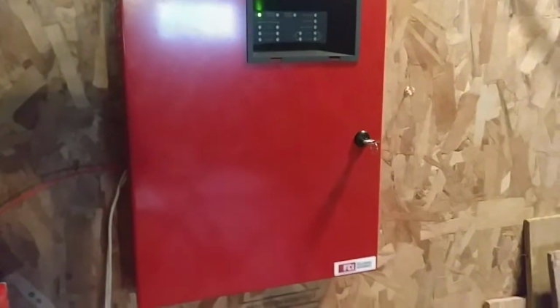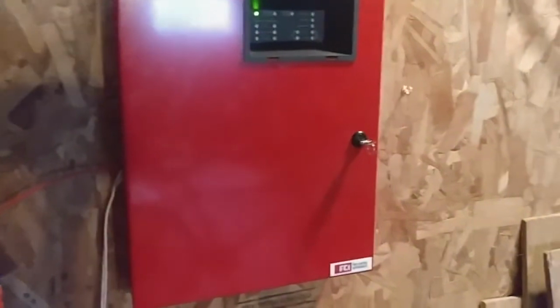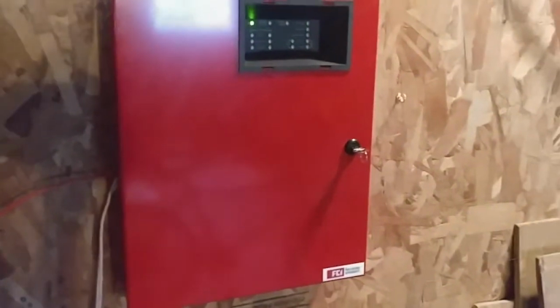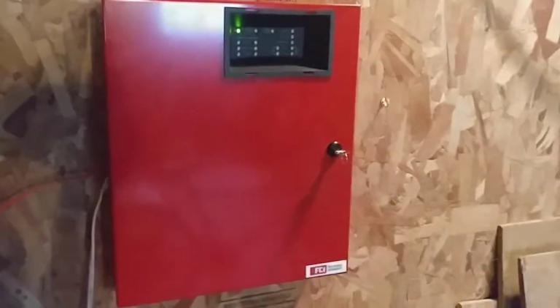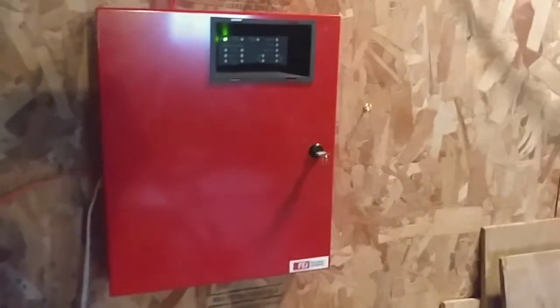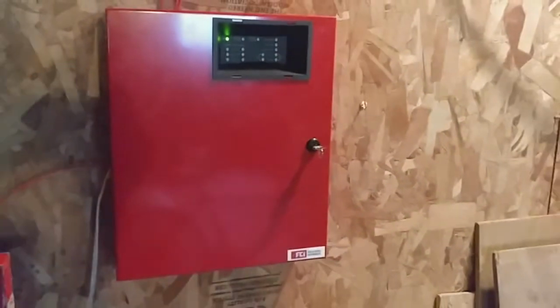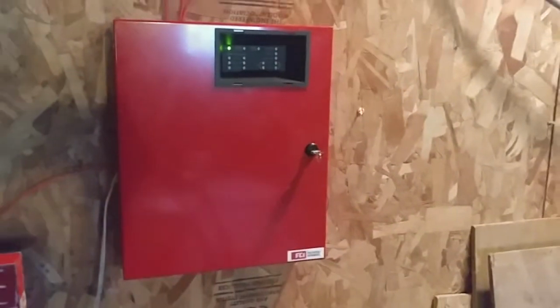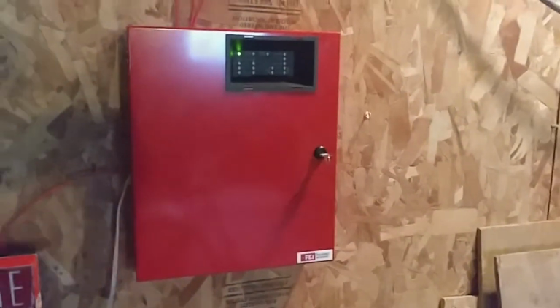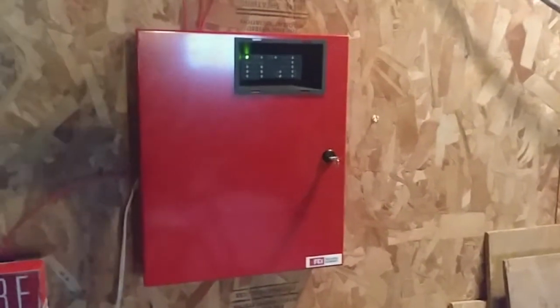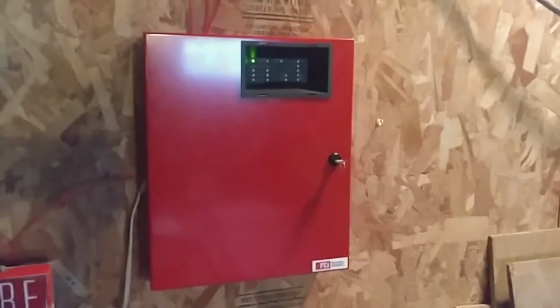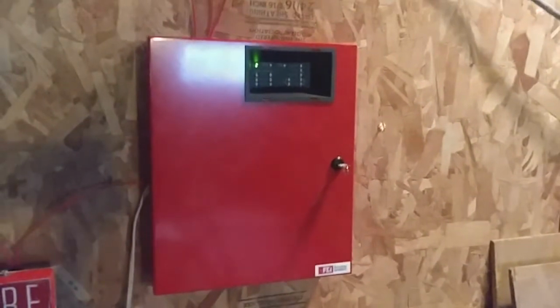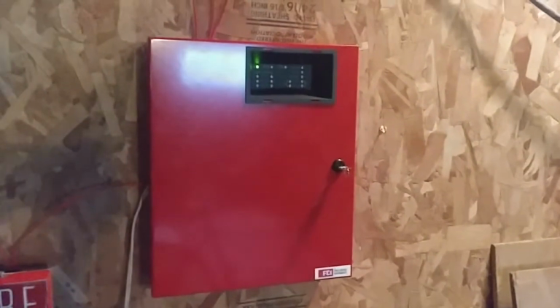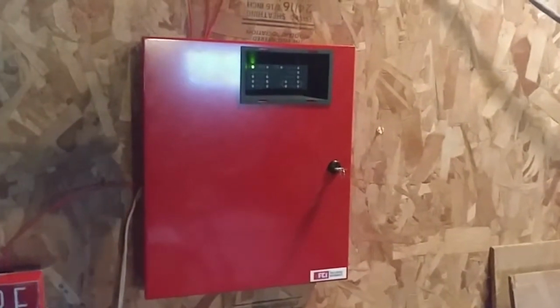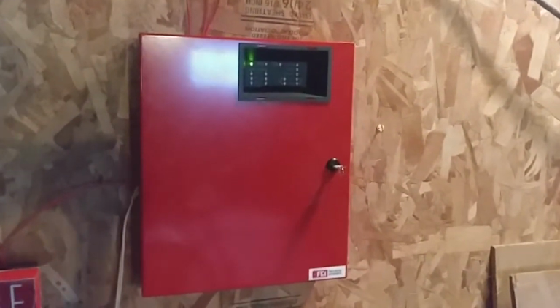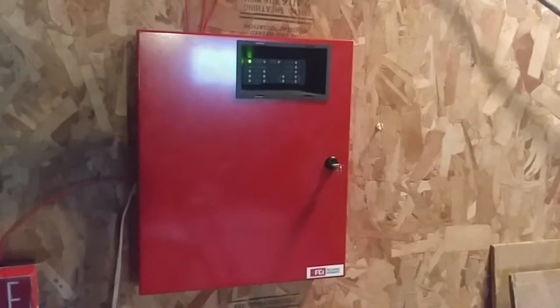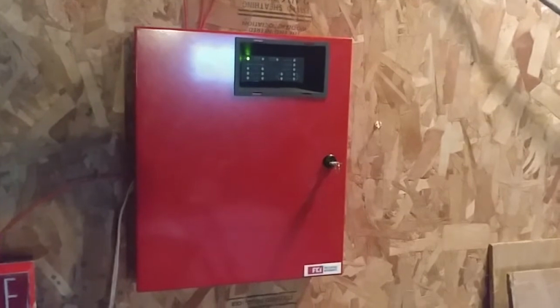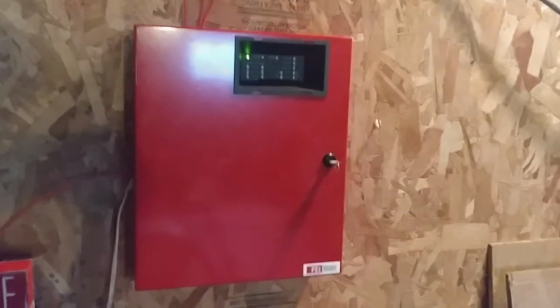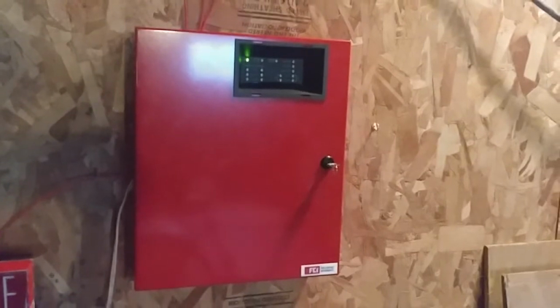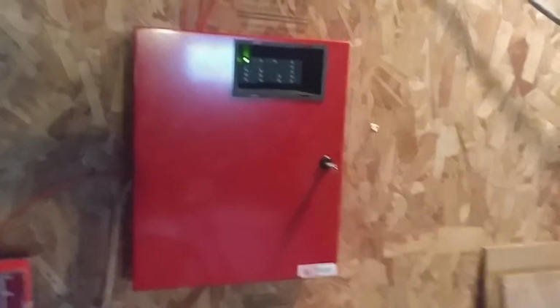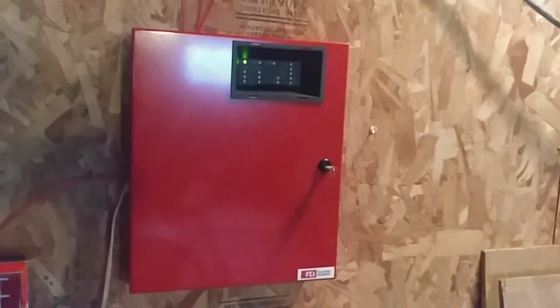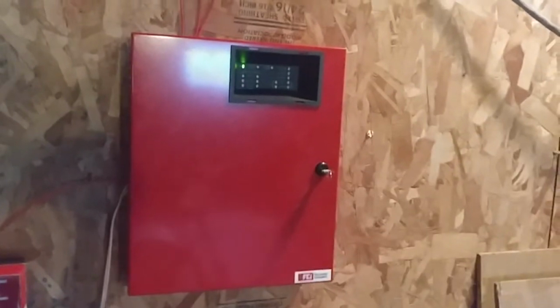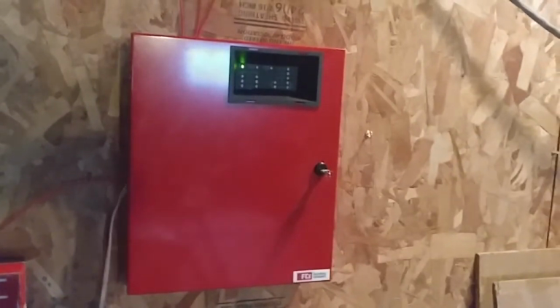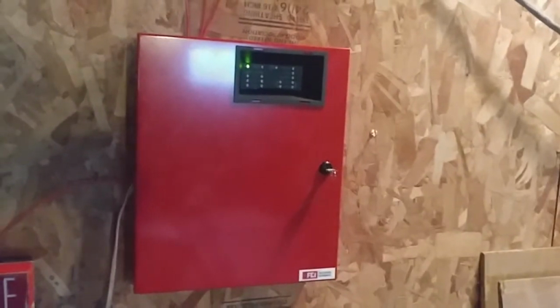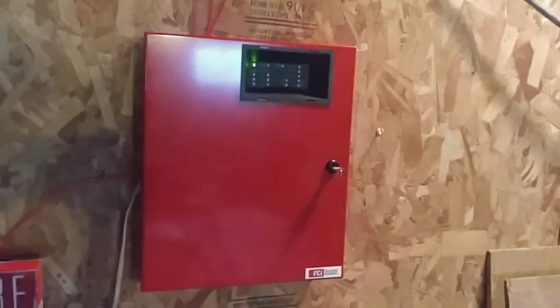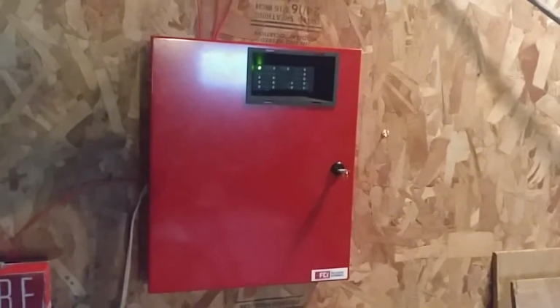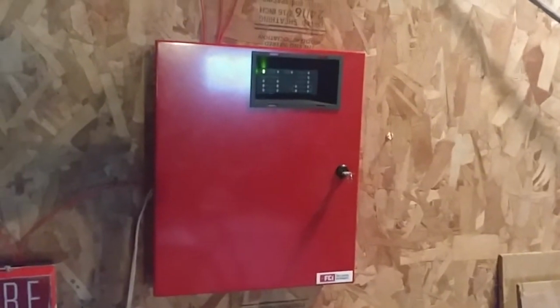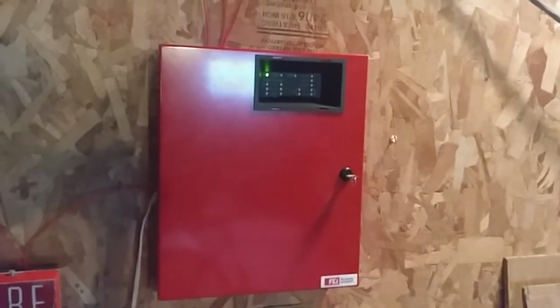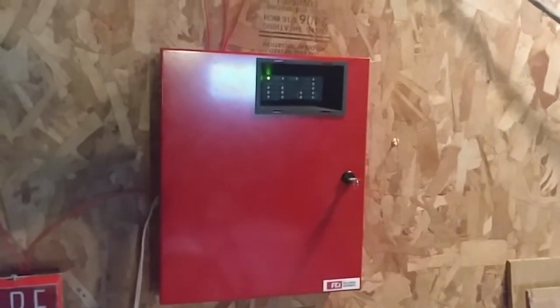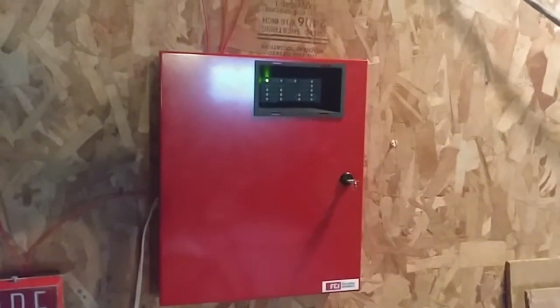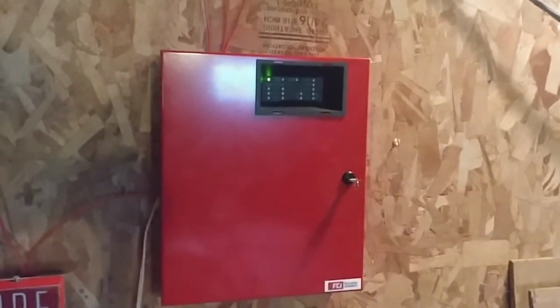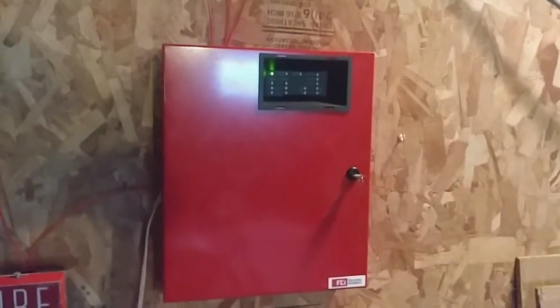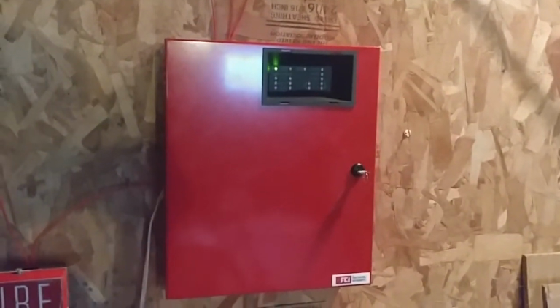Yo, what's up everyone? It's your boy Vintage Fire Alarm Guy. Happy Fire Alarm Friday. Today we're doing system test number 15, so let's get started.